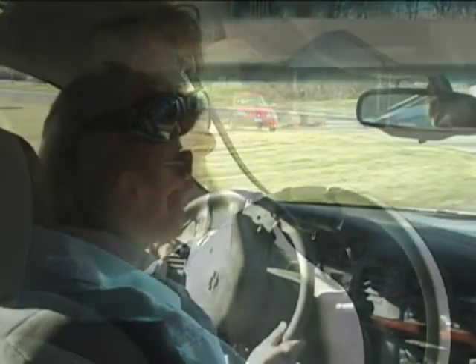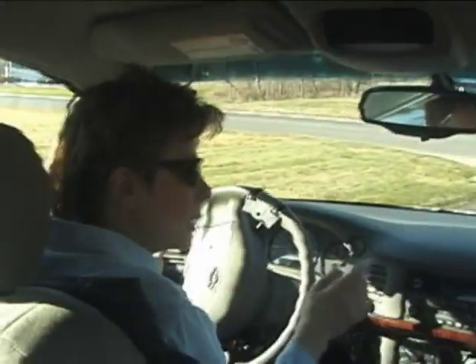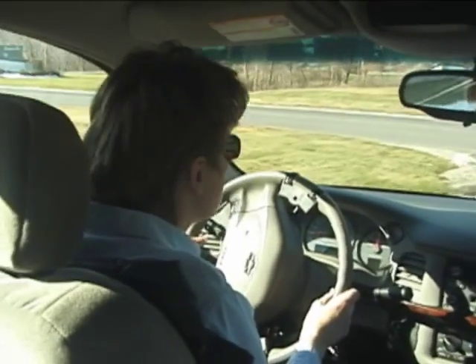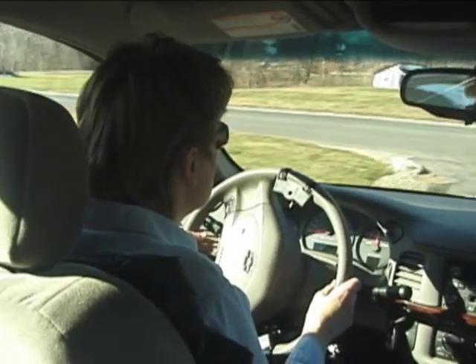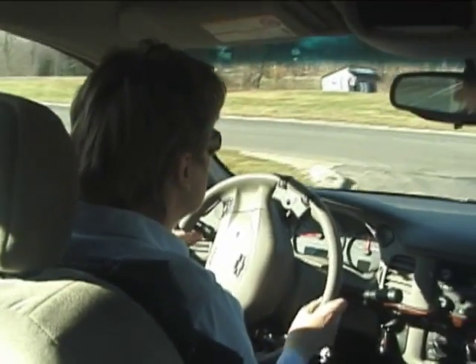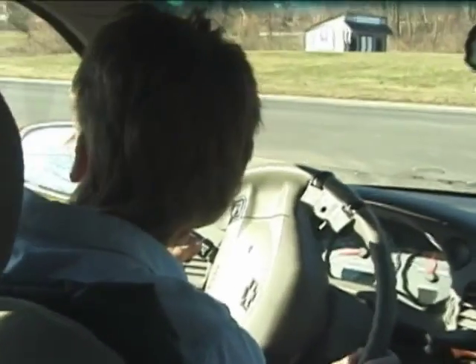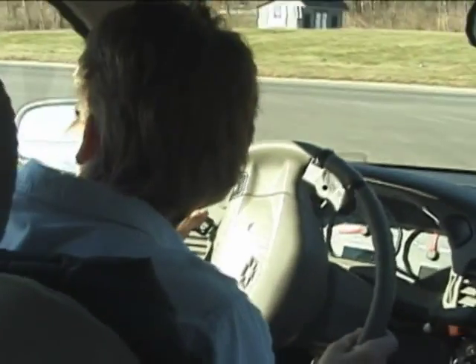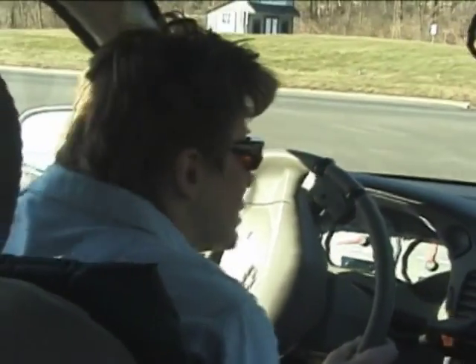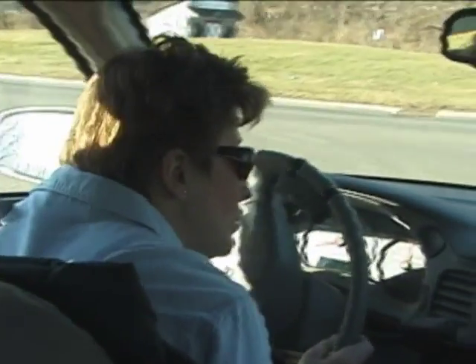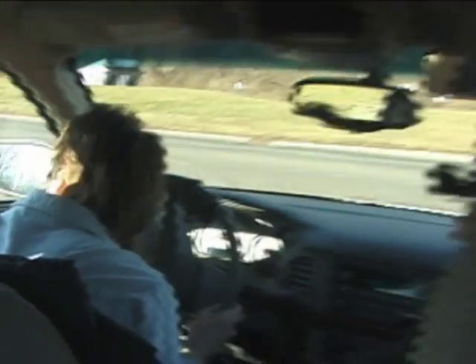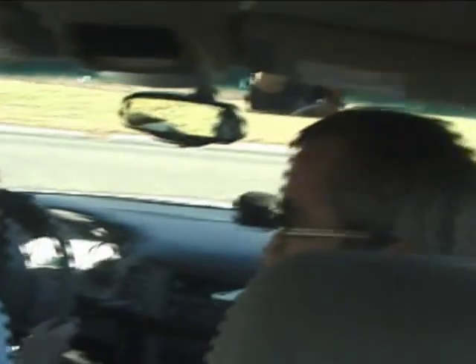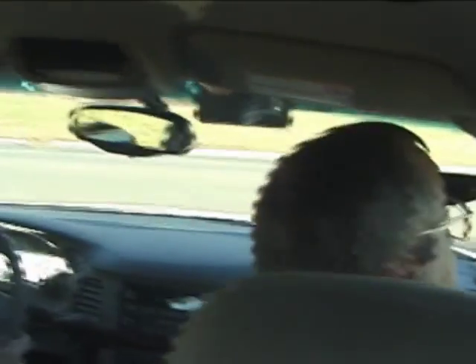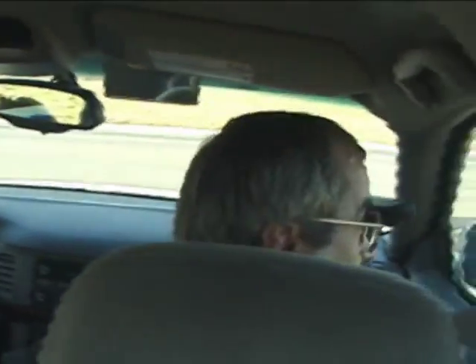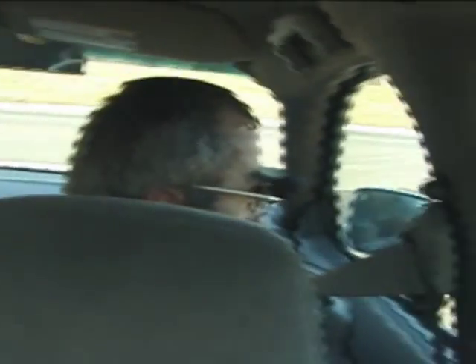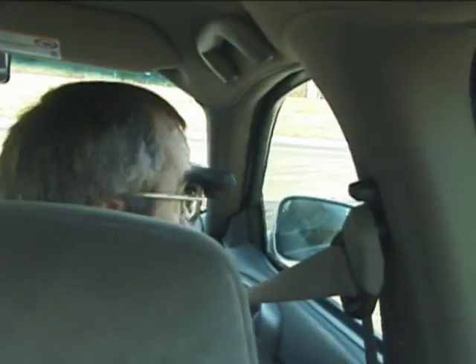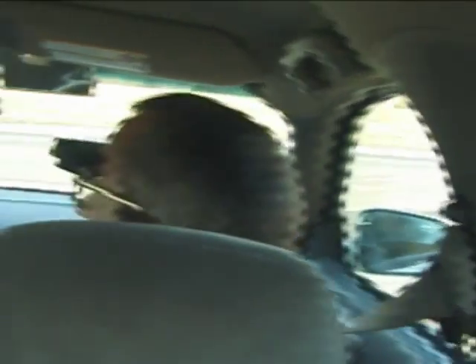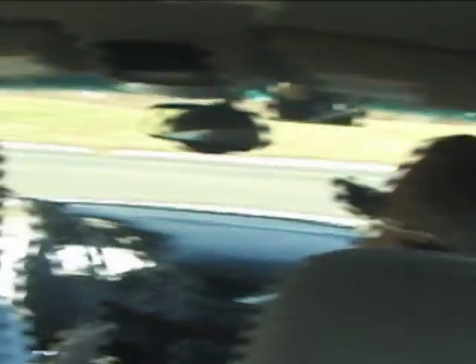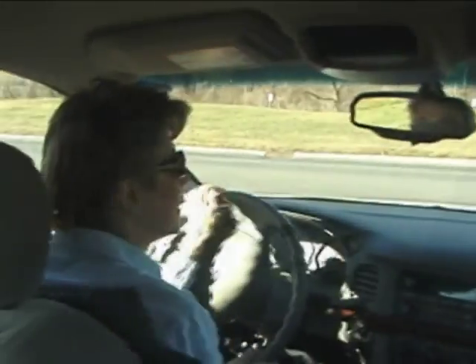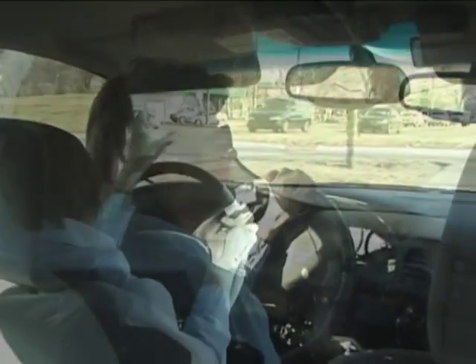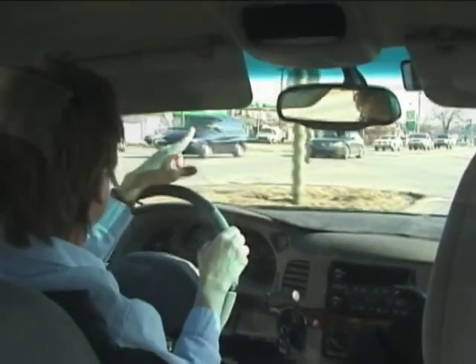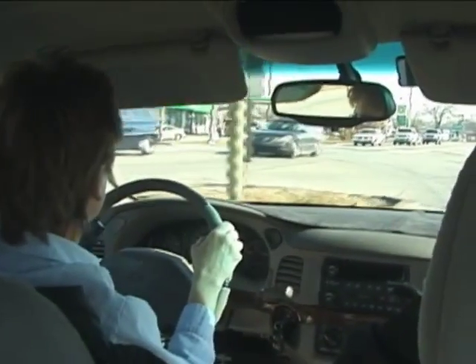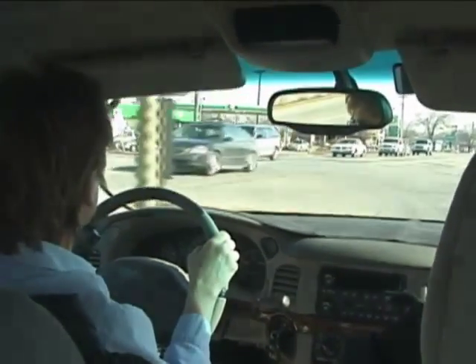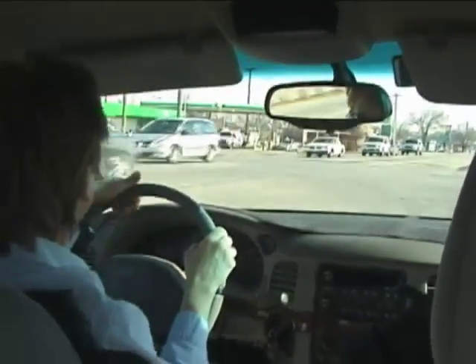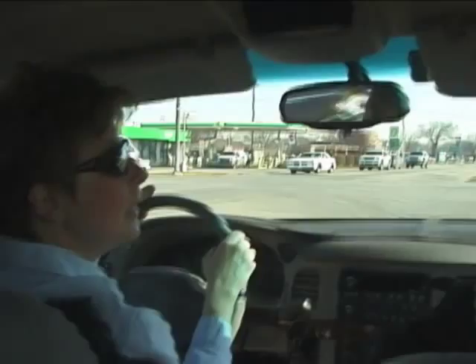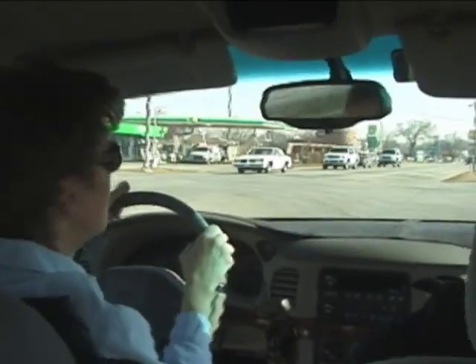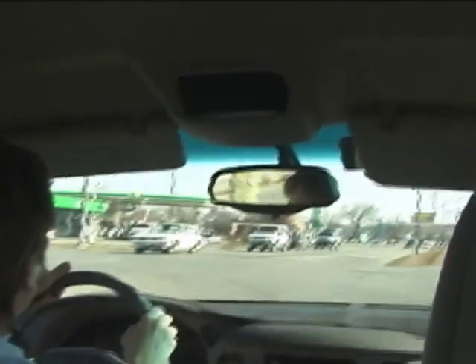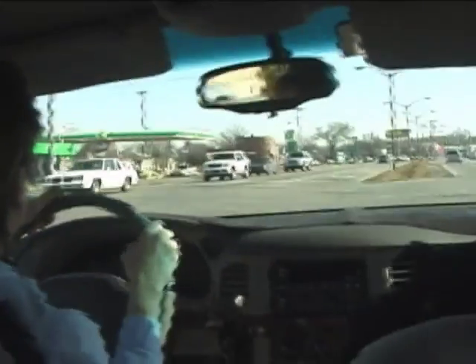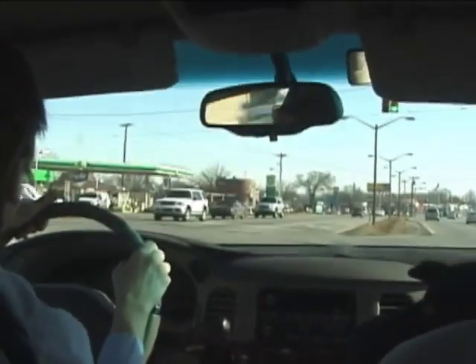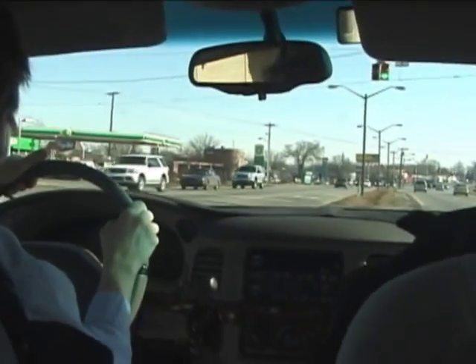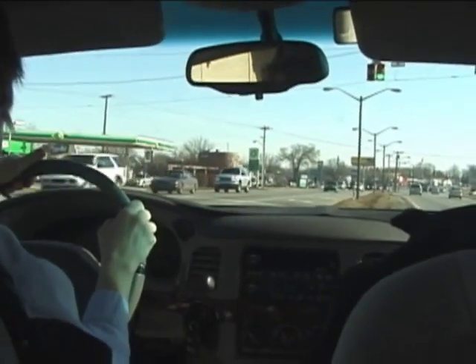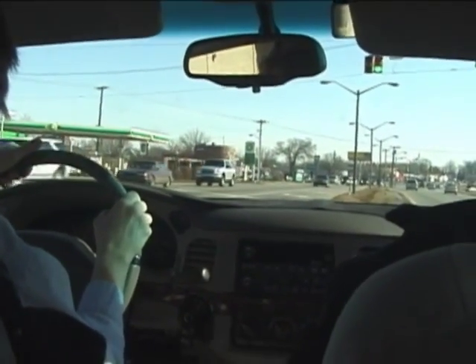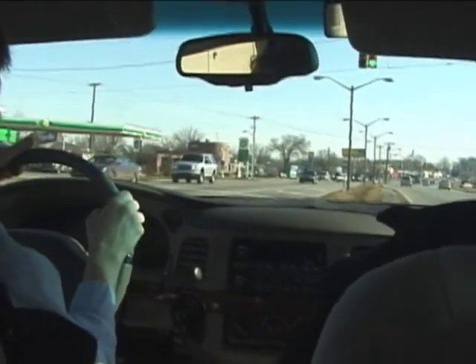I'm going to be making the right turn out of here. I want you to tell me when it's safe to go. It's safe to go. How many sections of the light are there? There's a light to go straight and there's also a turn light.